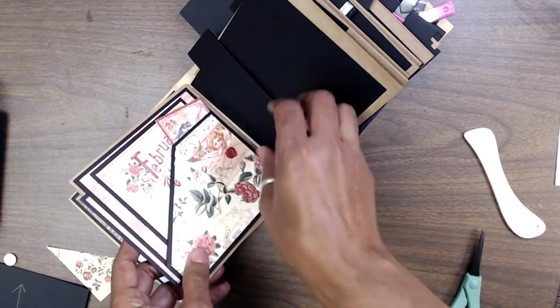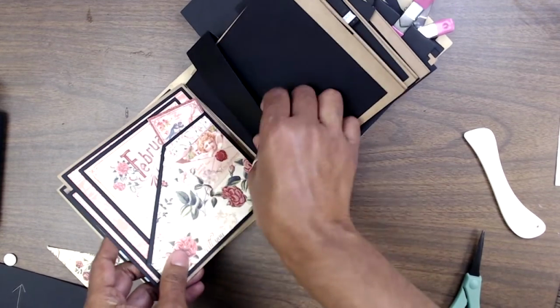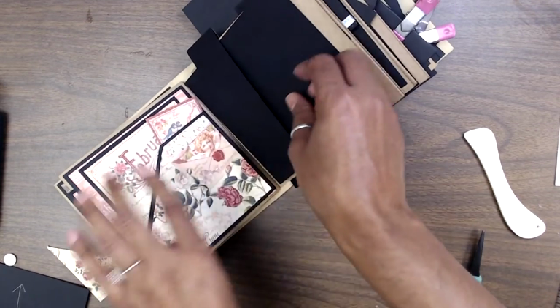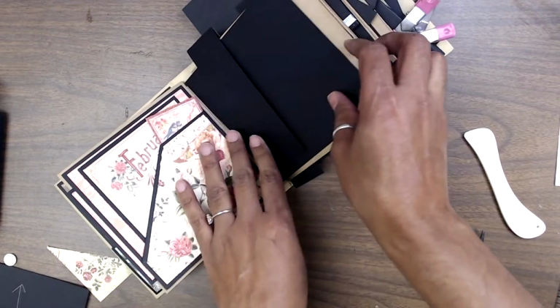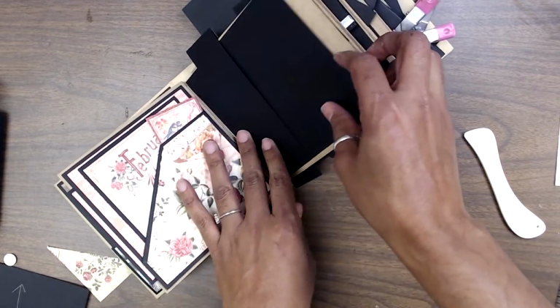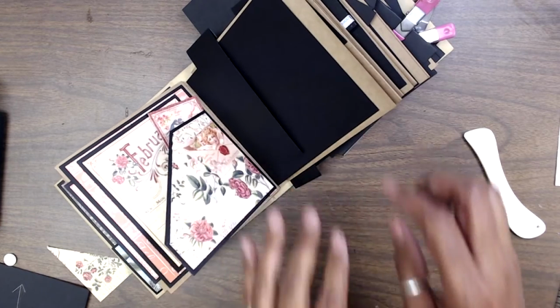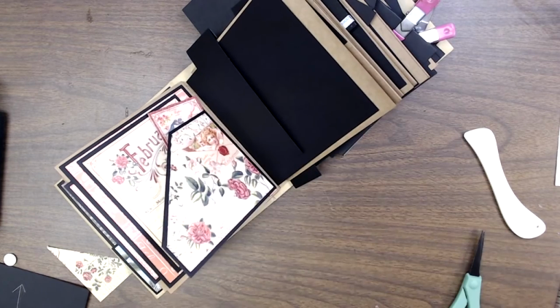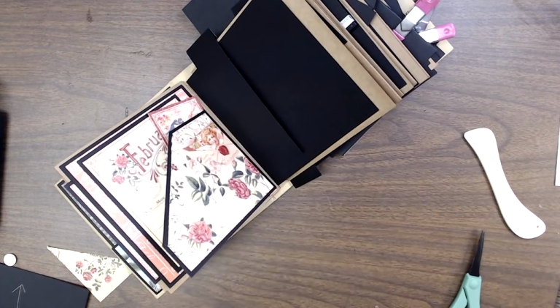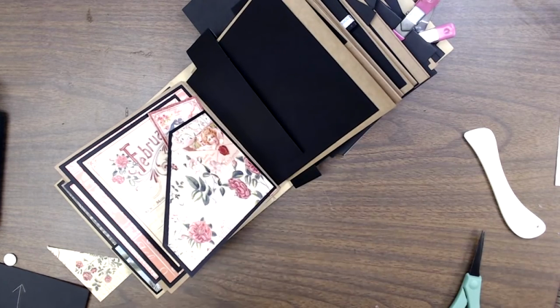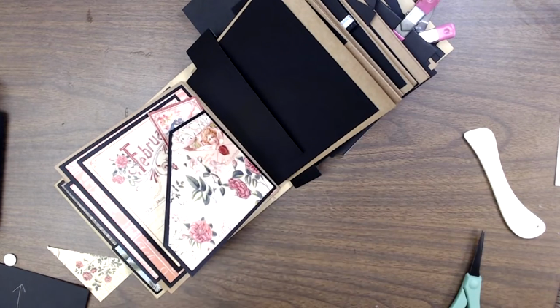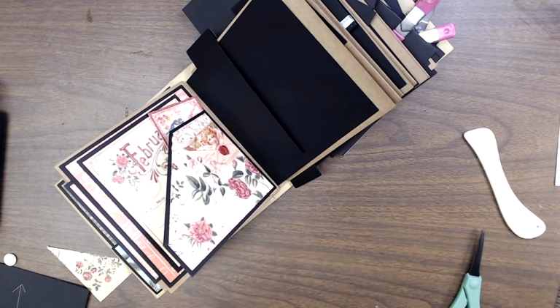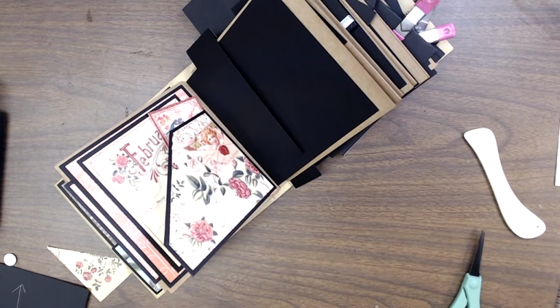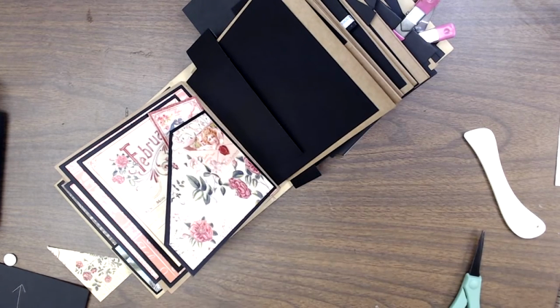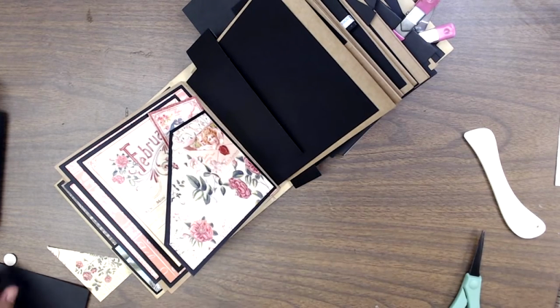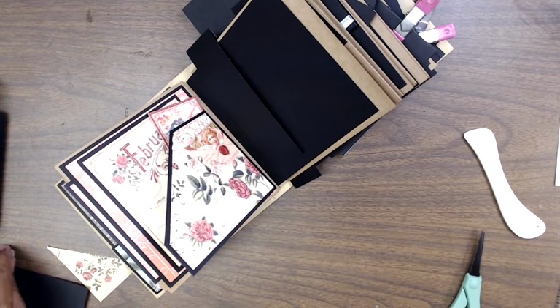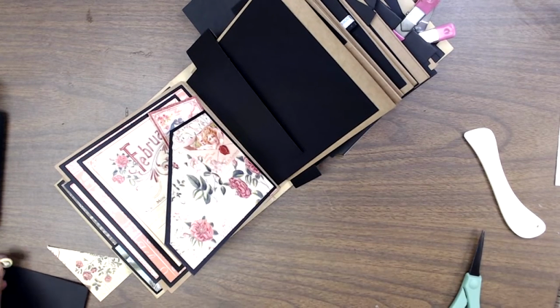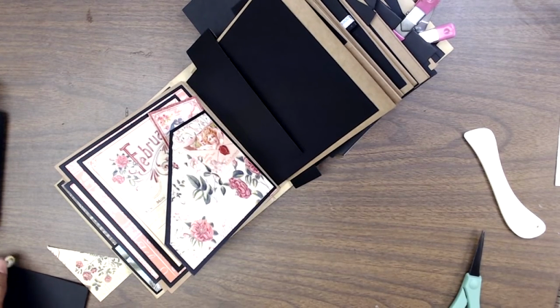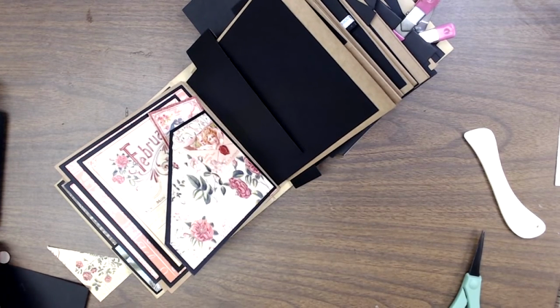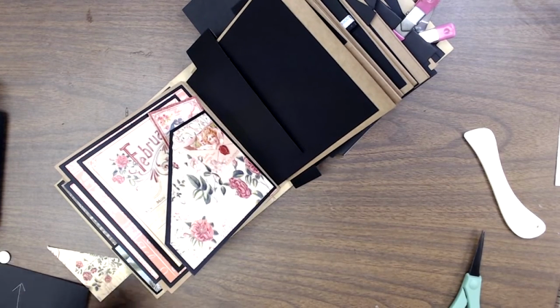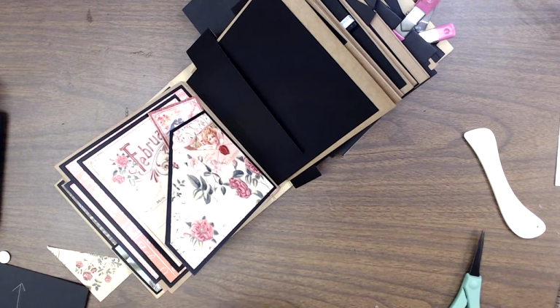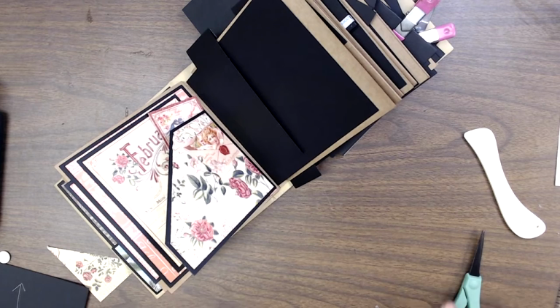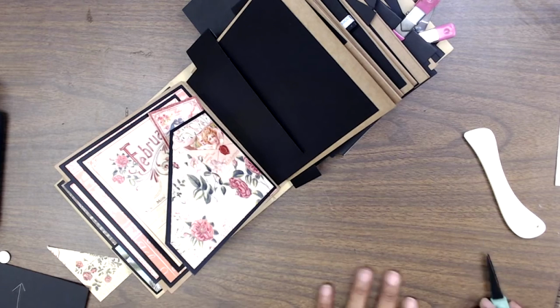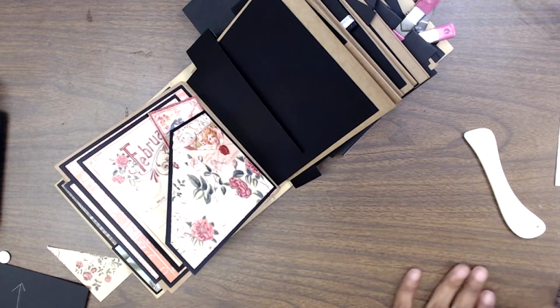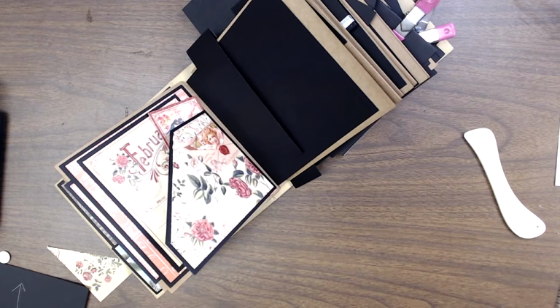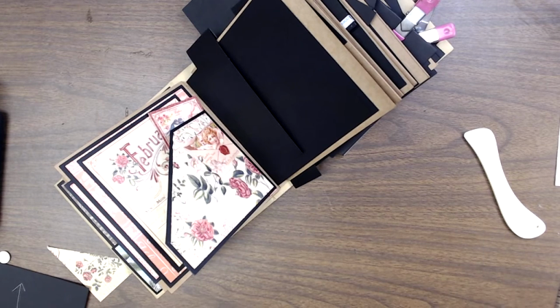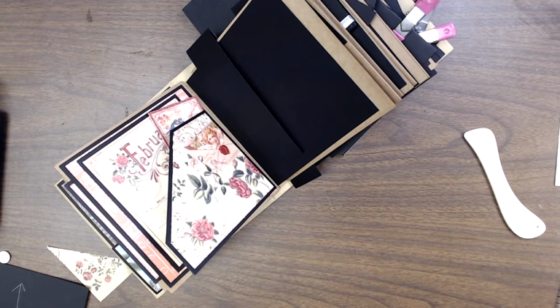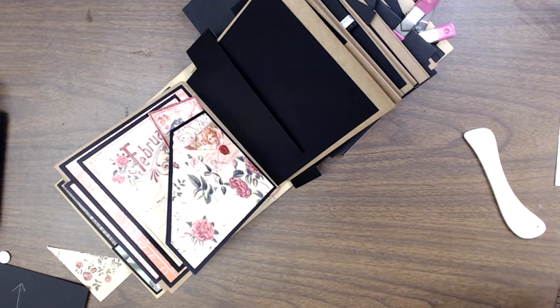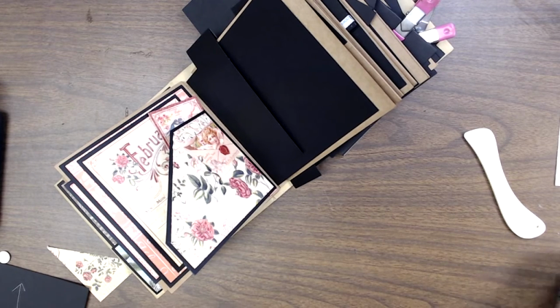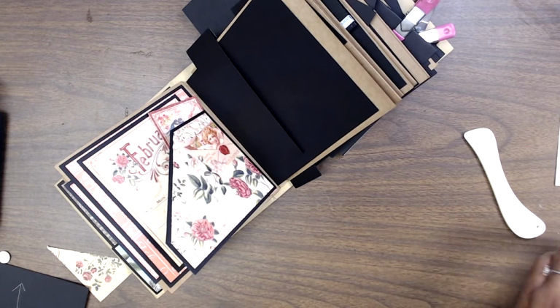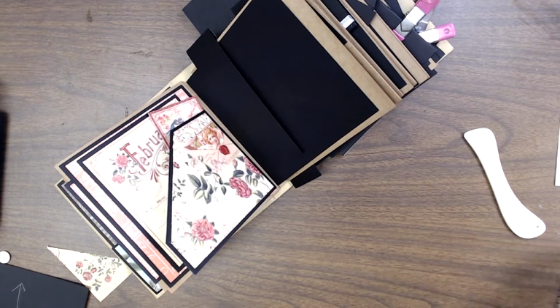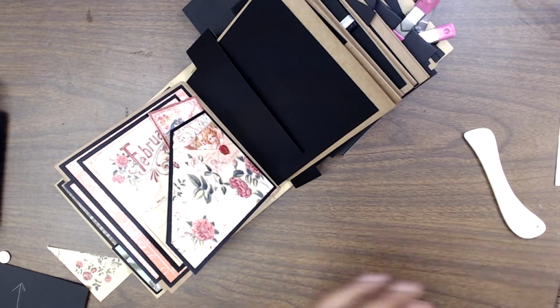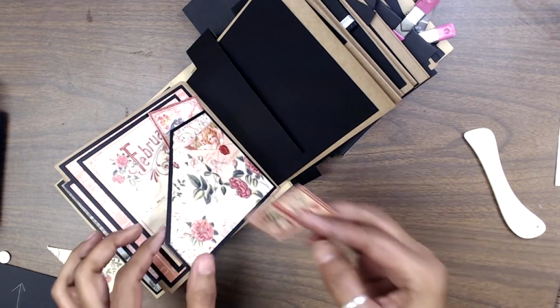For the next pages, which will be March, we are going to look at — I still have this one here.